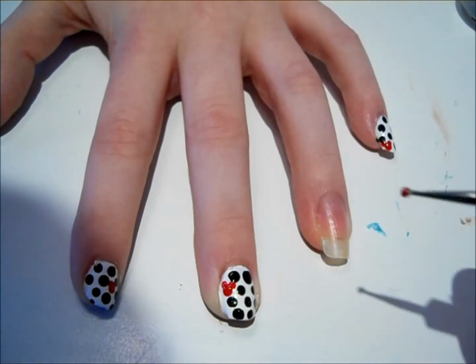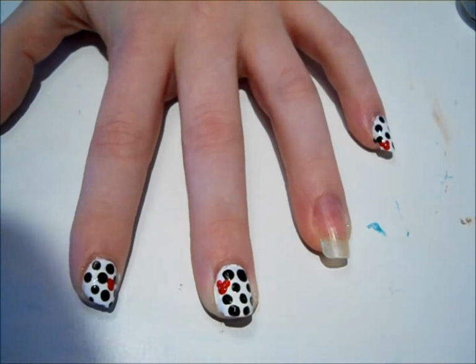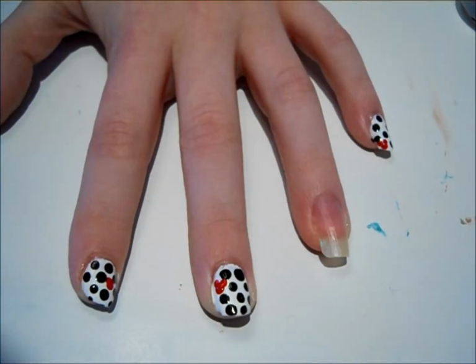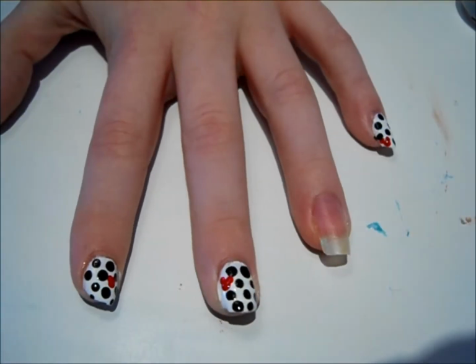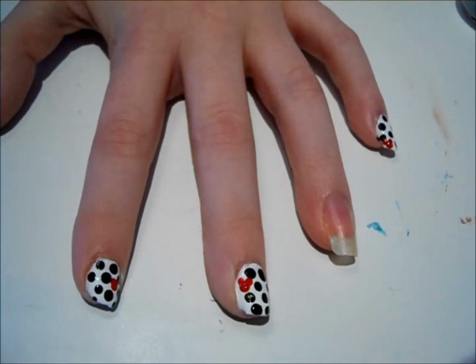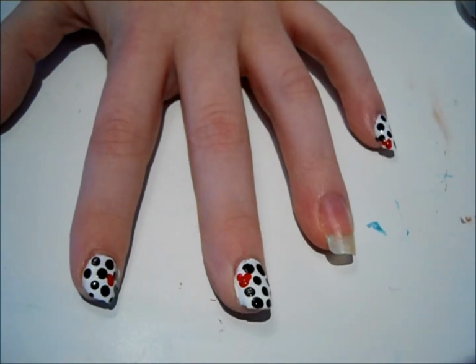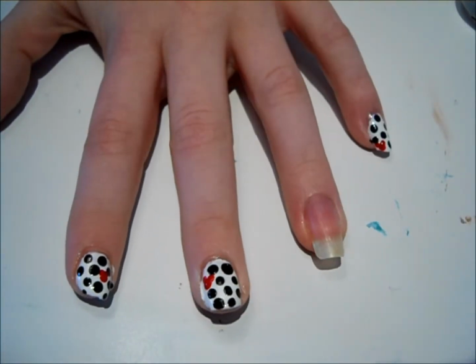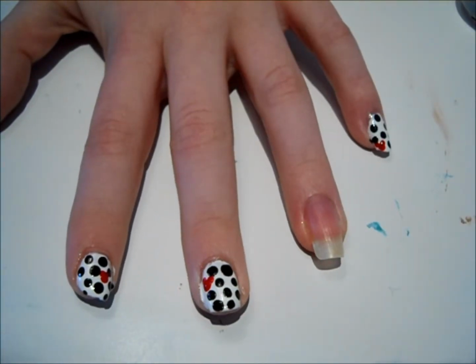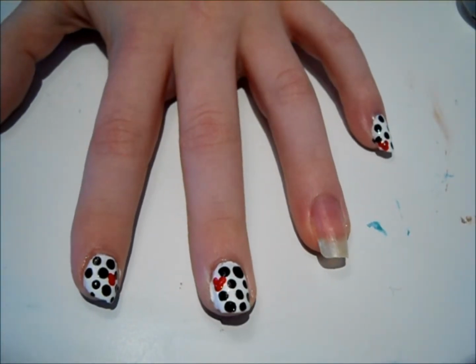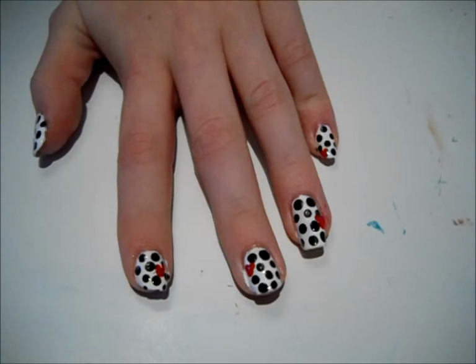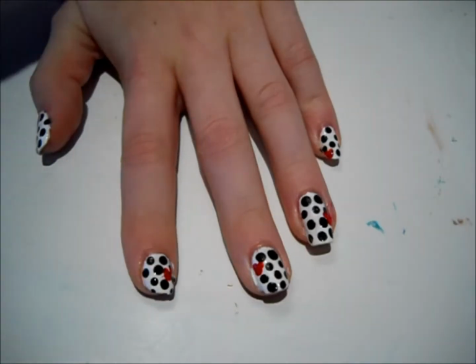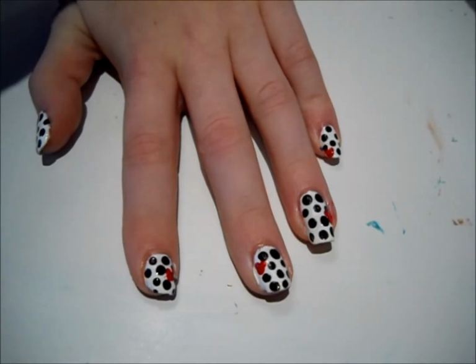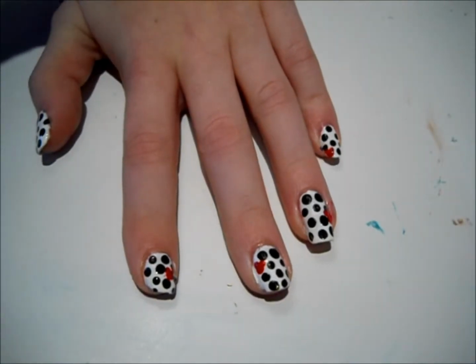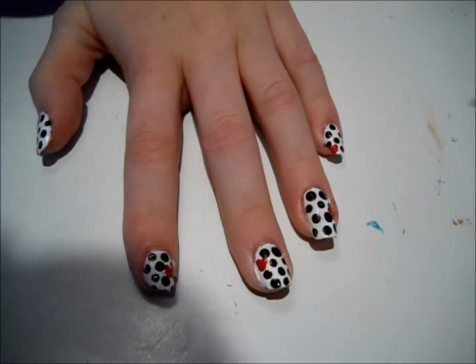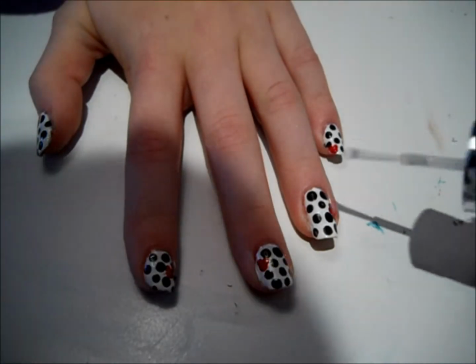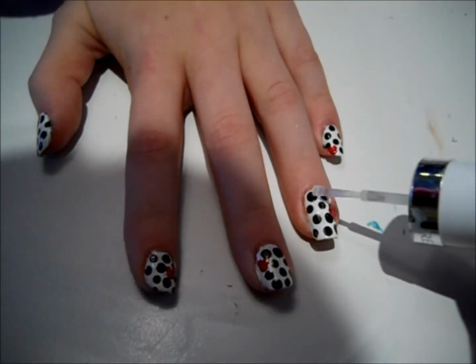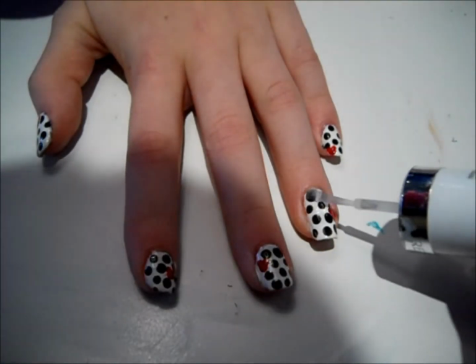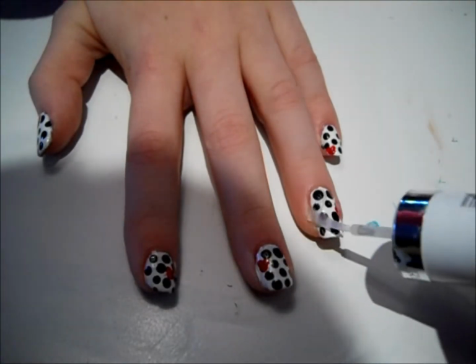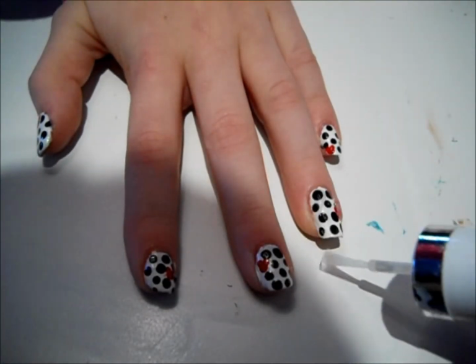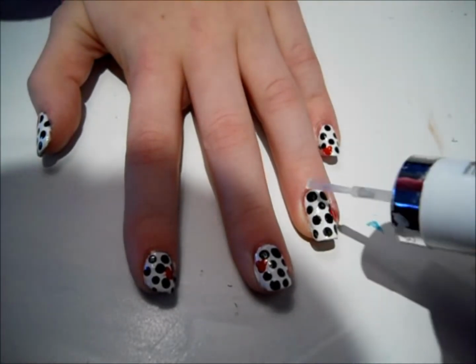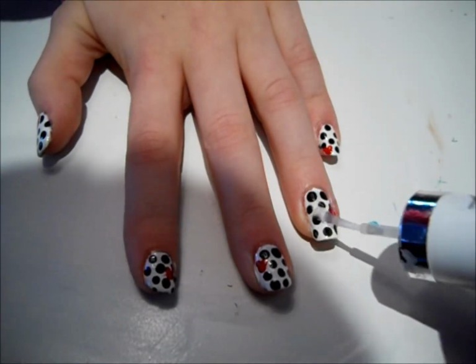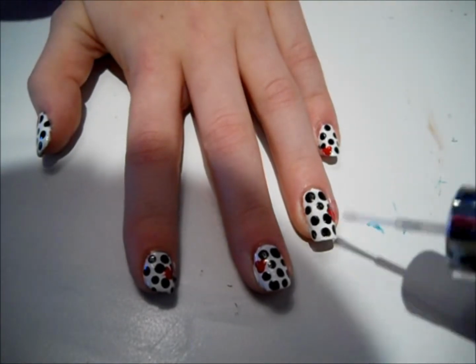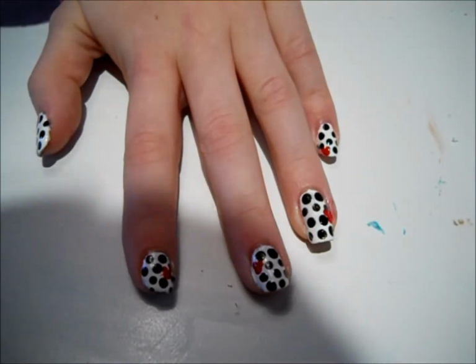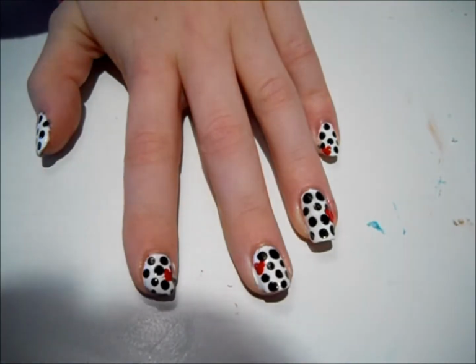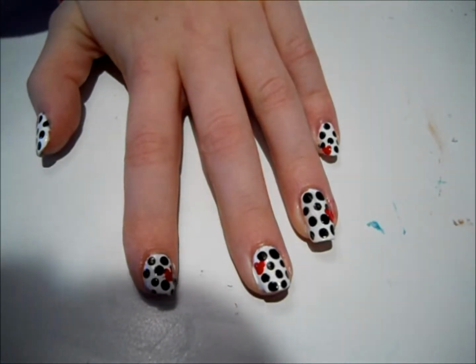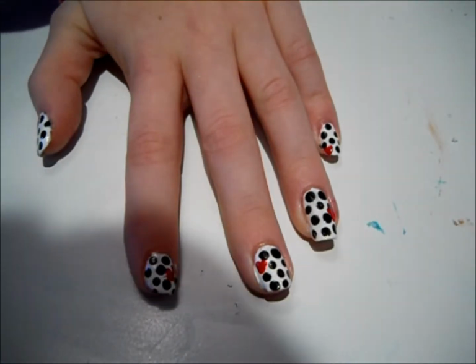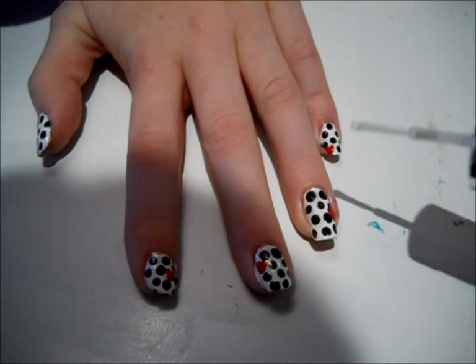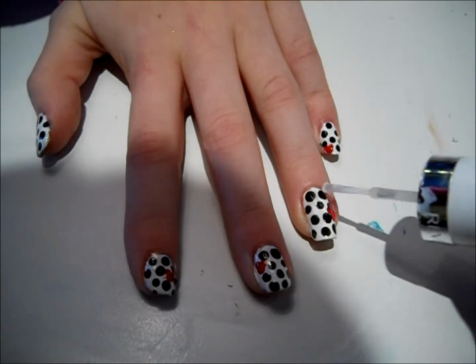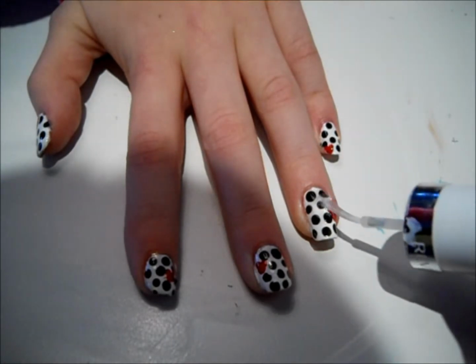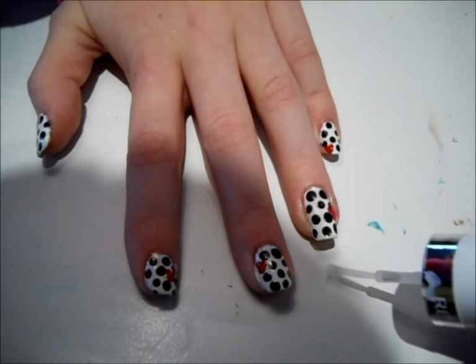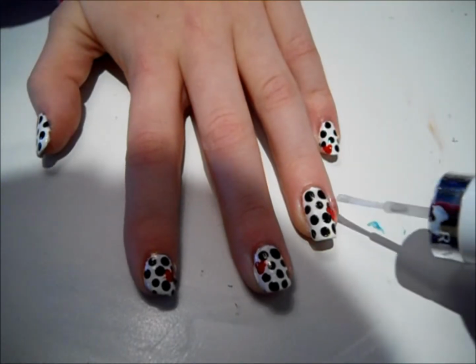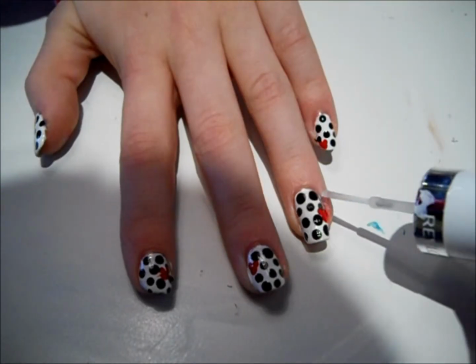Then add a generous amount of top coat so the black does not smear. And you are finished!